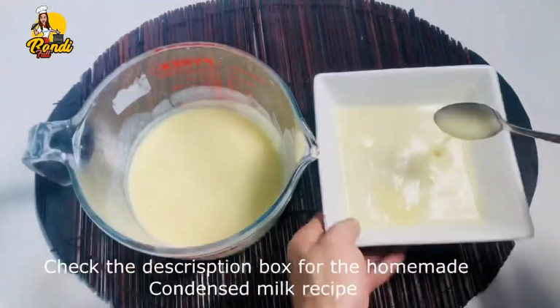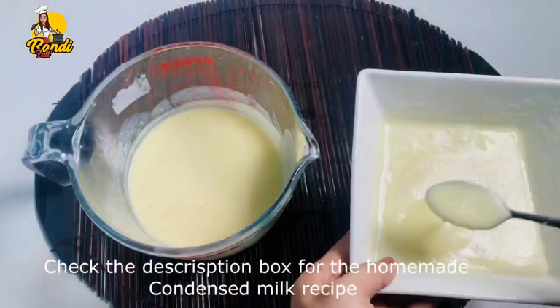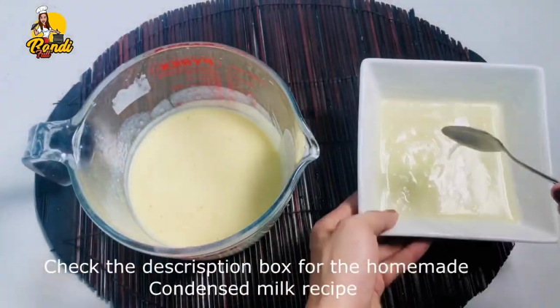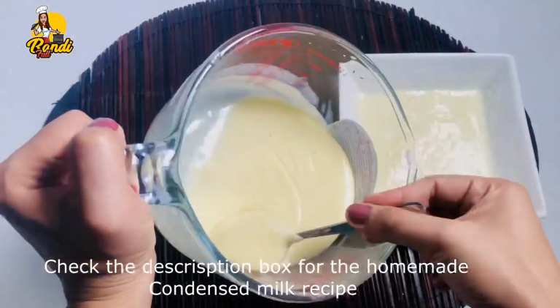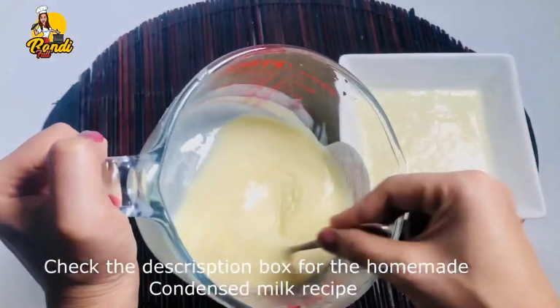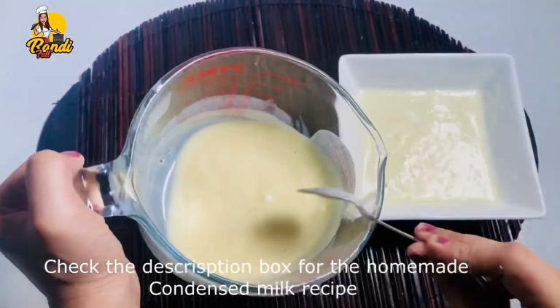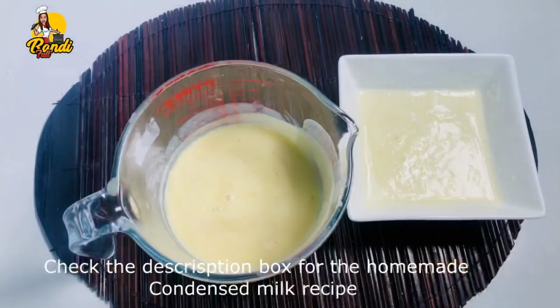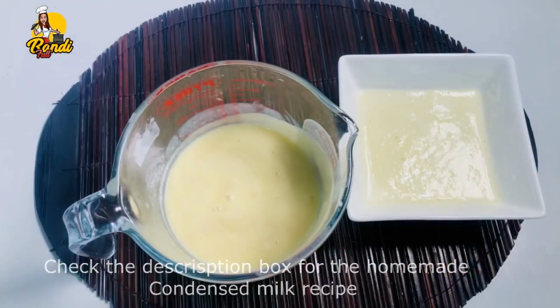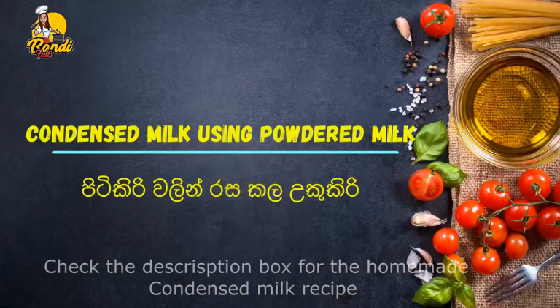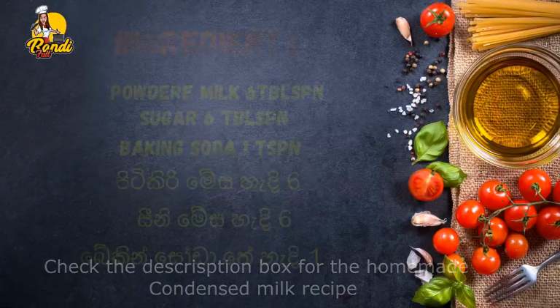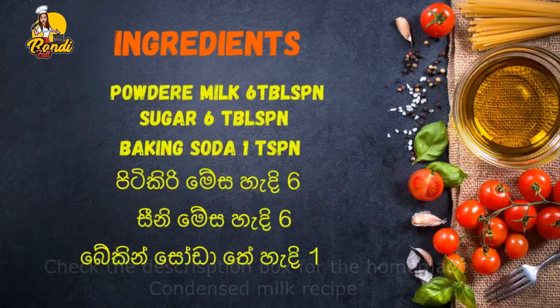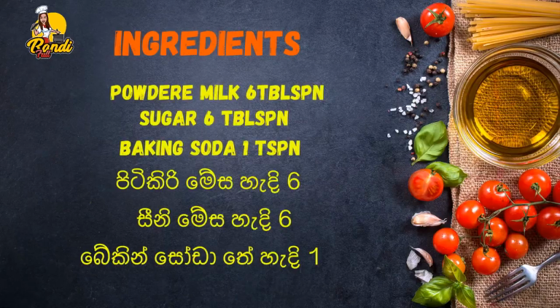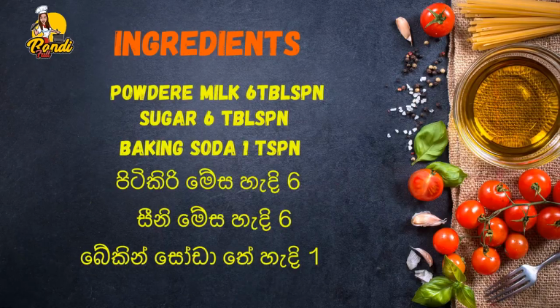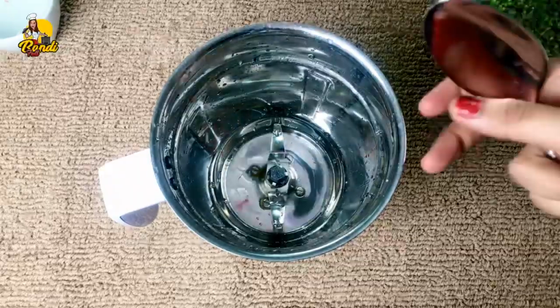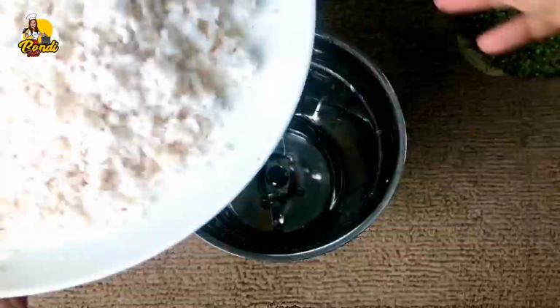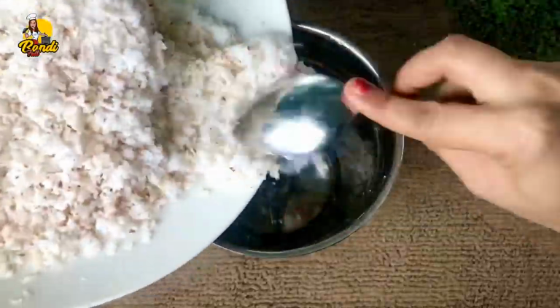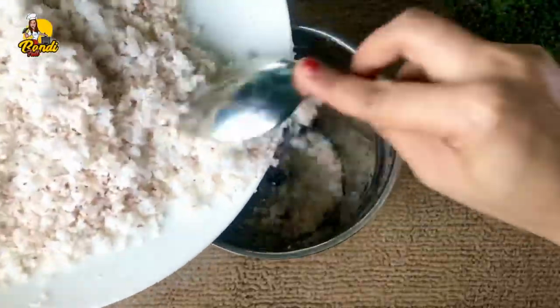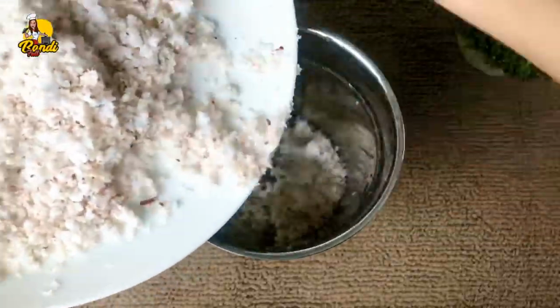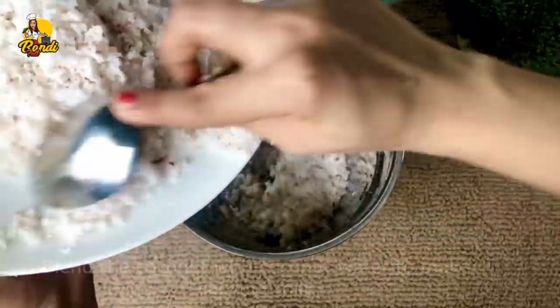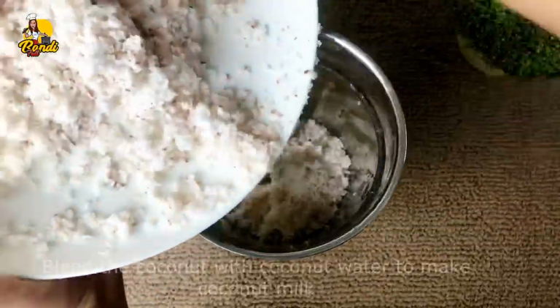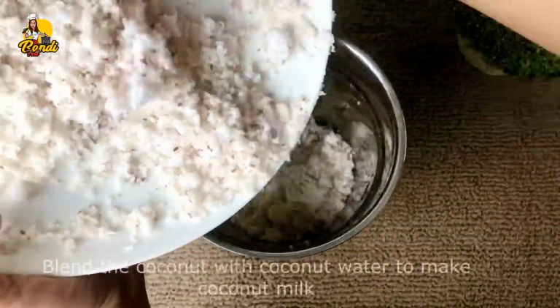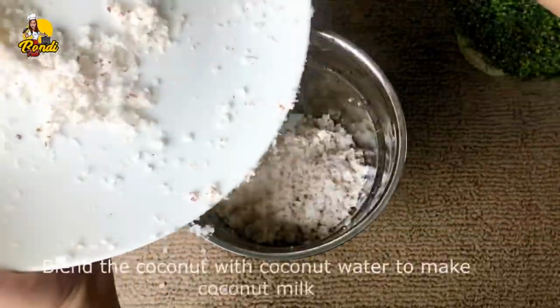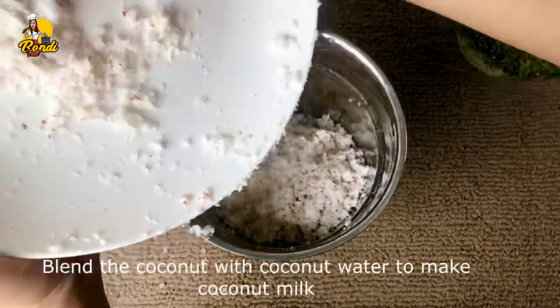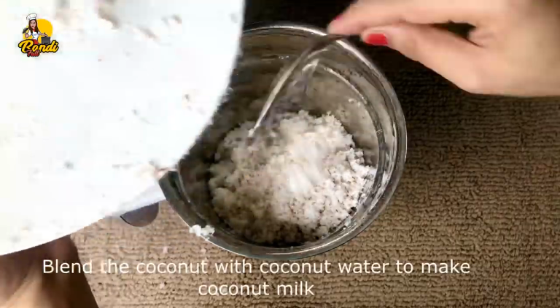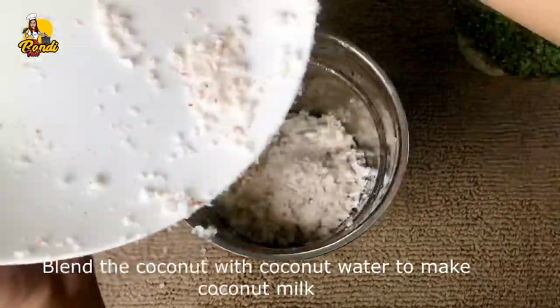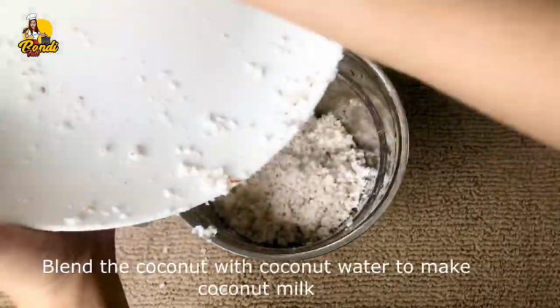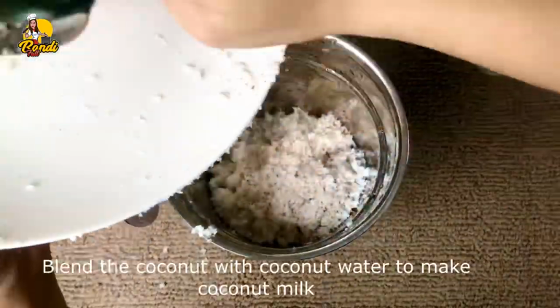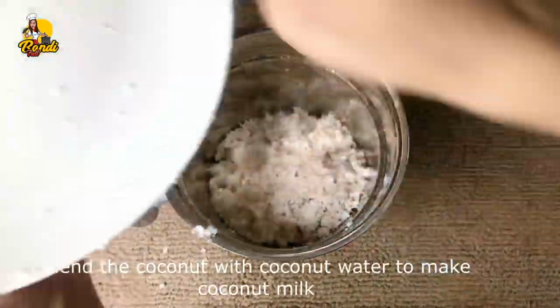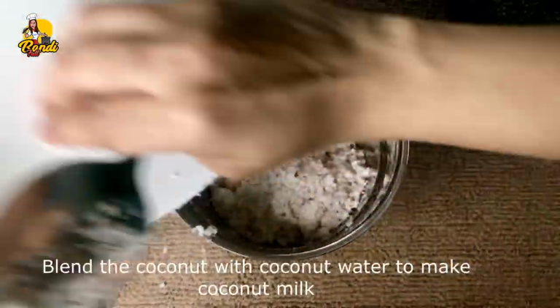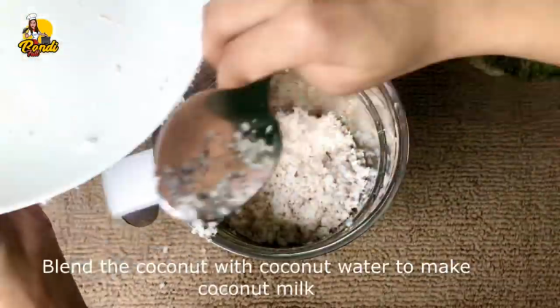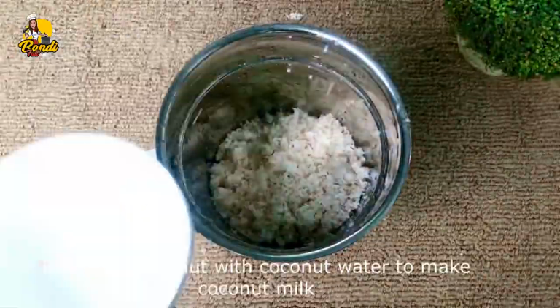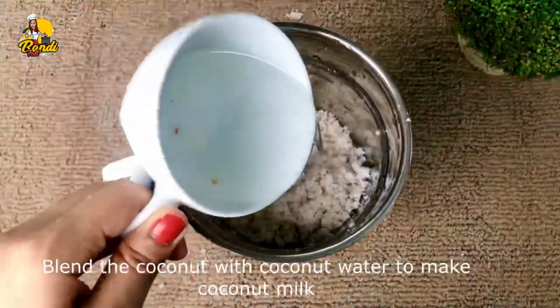In the description box, we will put it in a blender. You can also make a cup of milkmaid, and the cup is made.